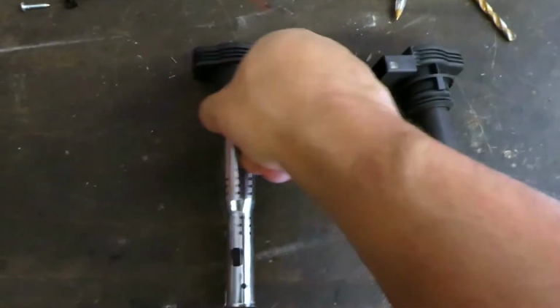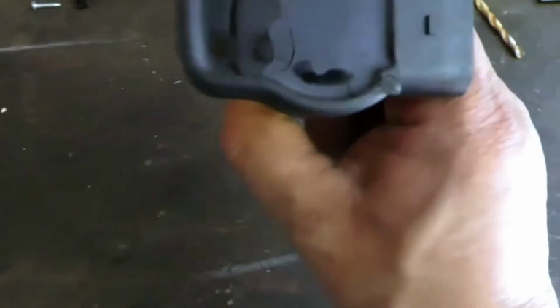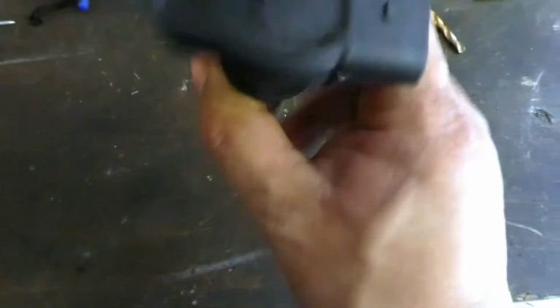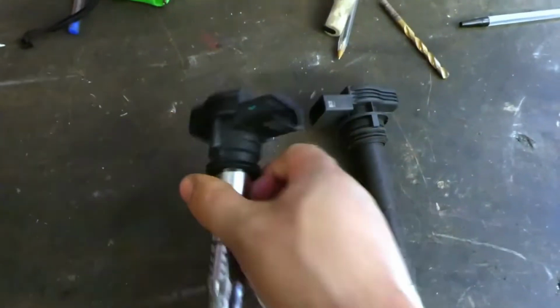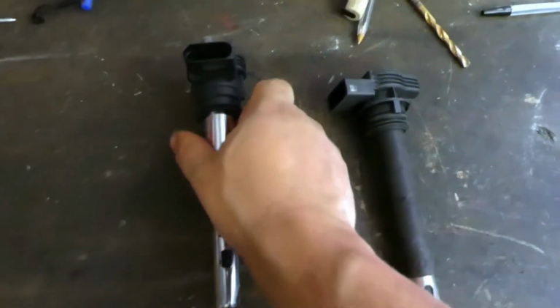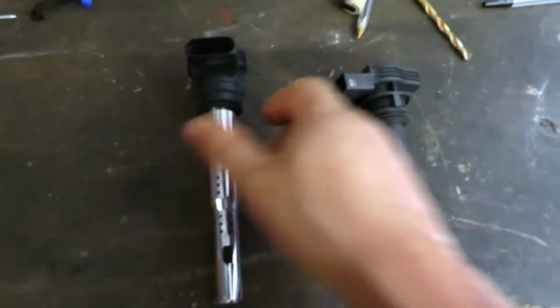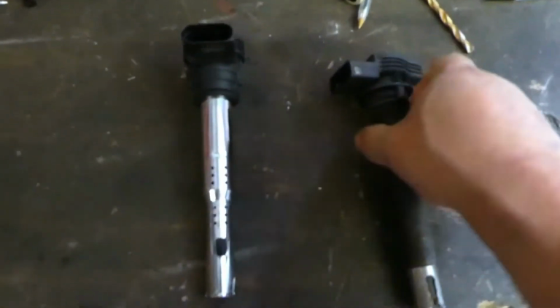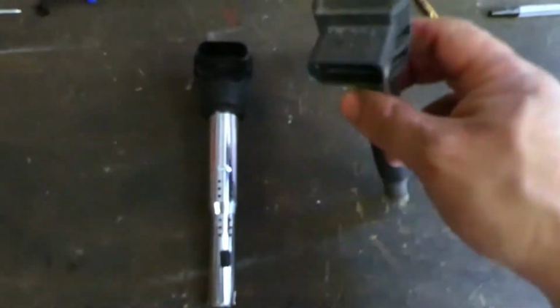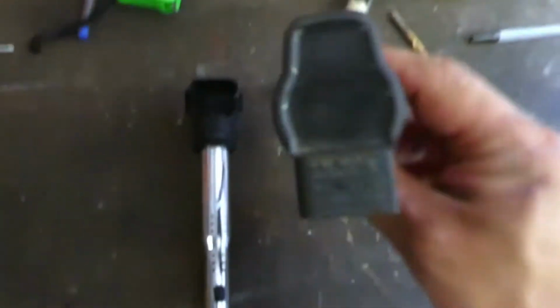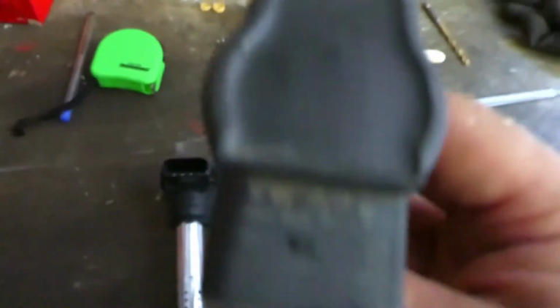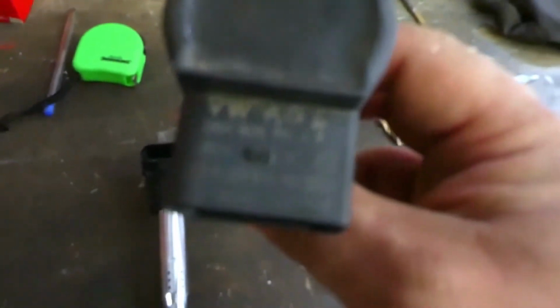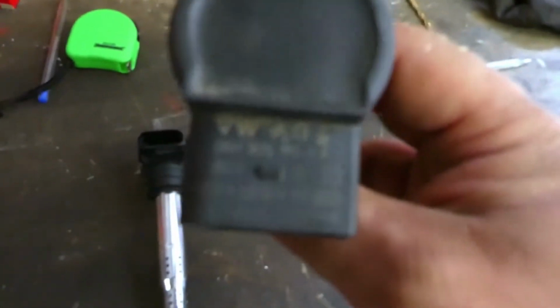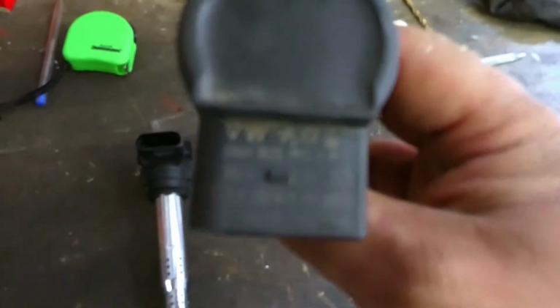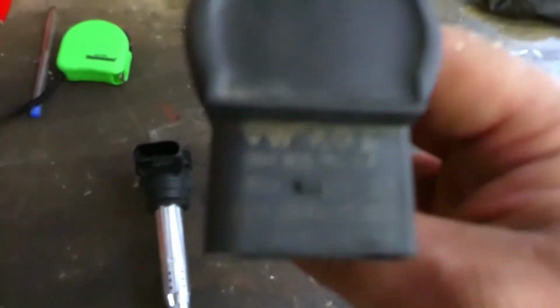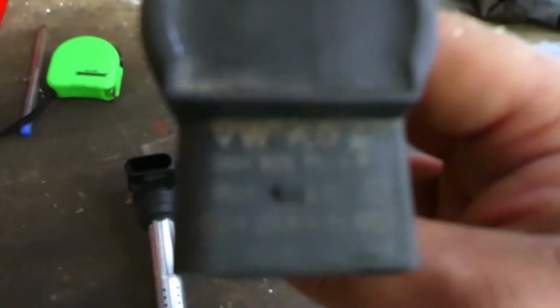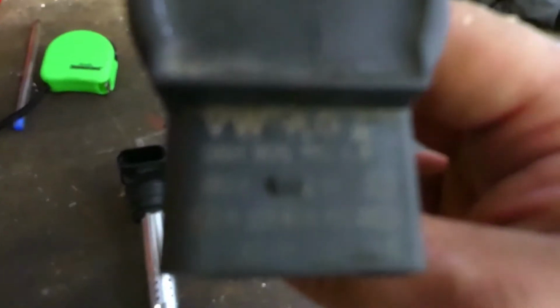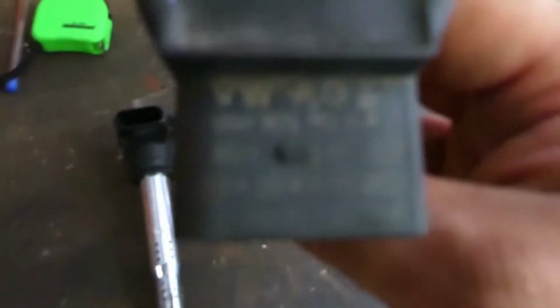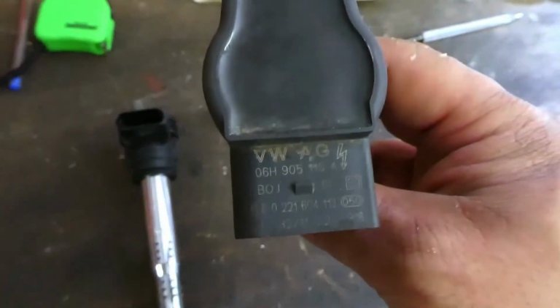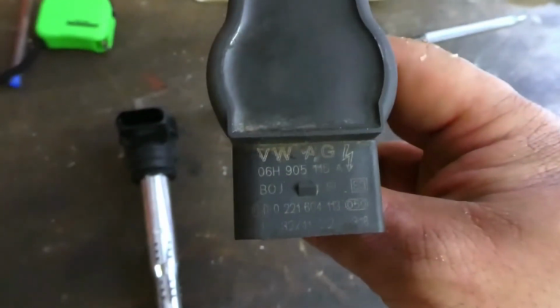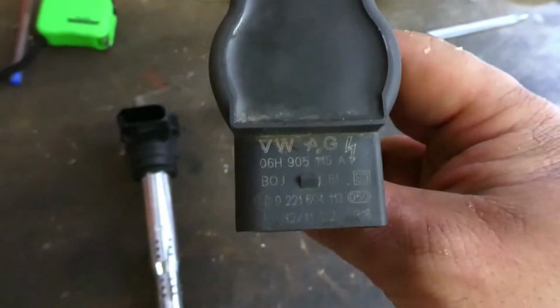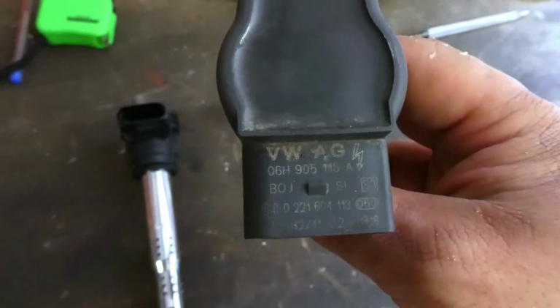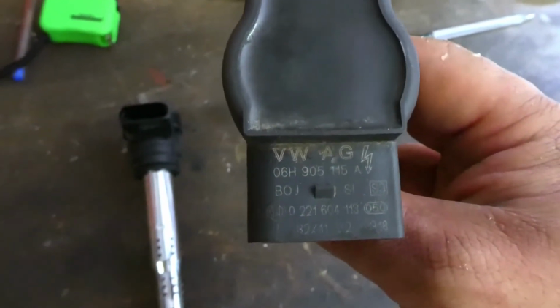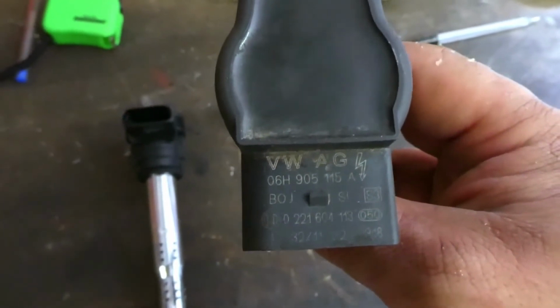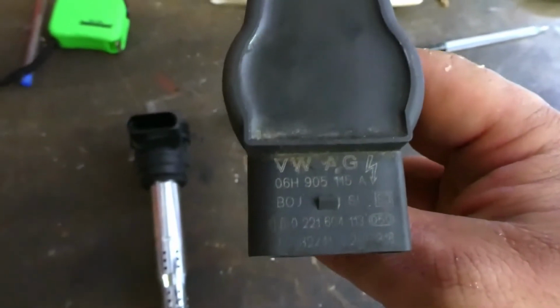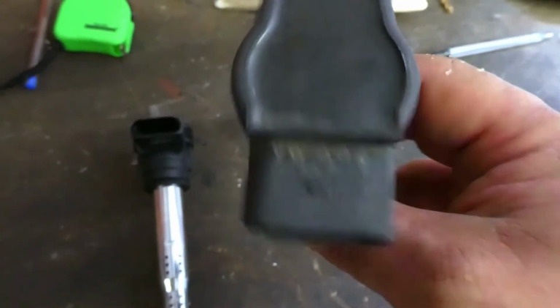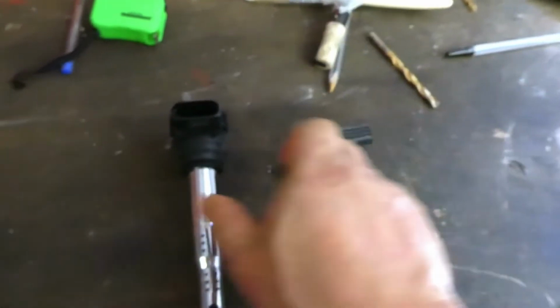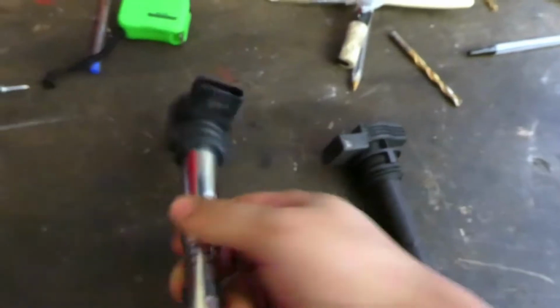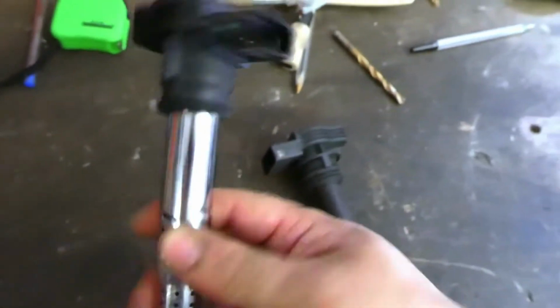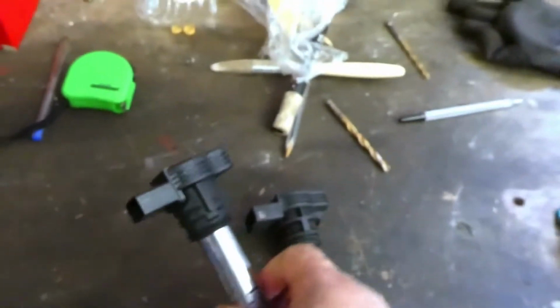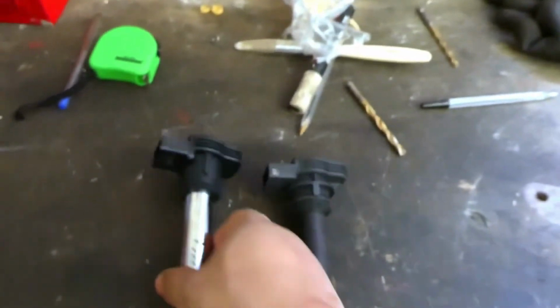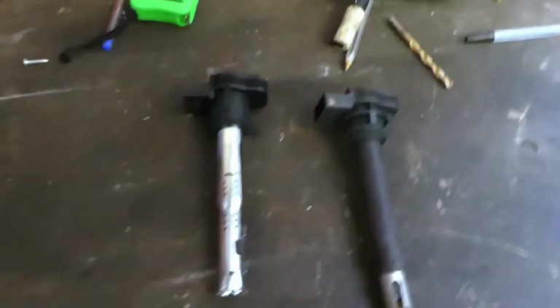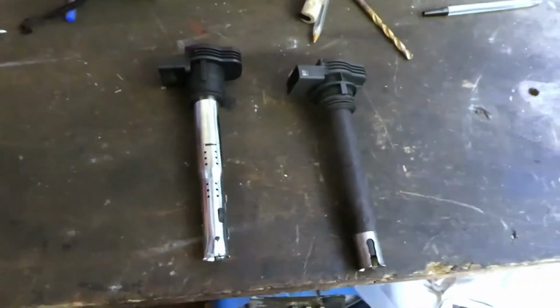That was my old coil pack, and here's my new one — it's an aftermarket one. If I wasn't in such a rush I'd just take the part number off the top and buy it off eBay. That would've cost me about five pounds, whereas this one cost me 20 pounds from a parts shop.